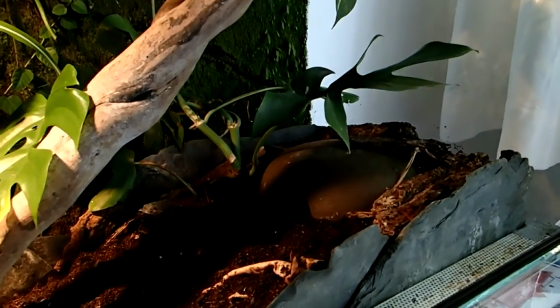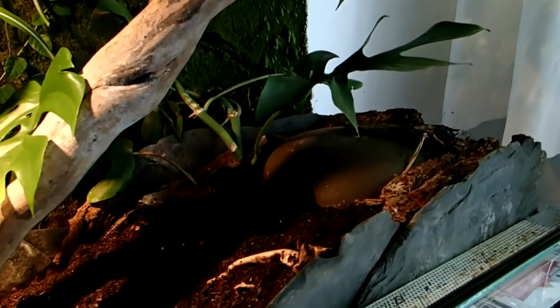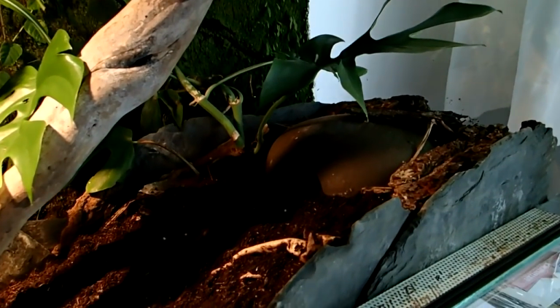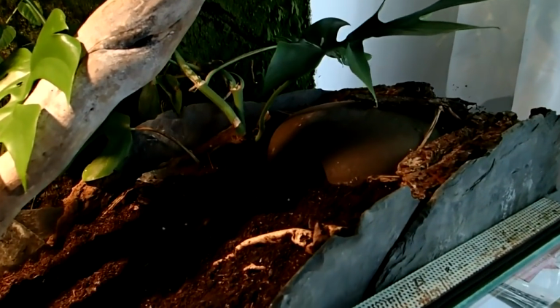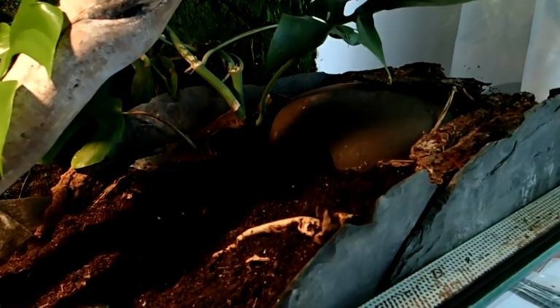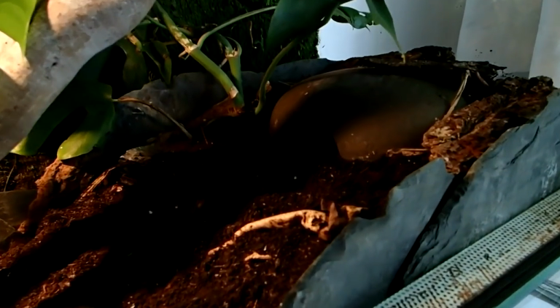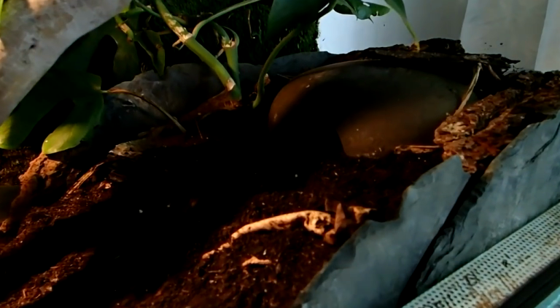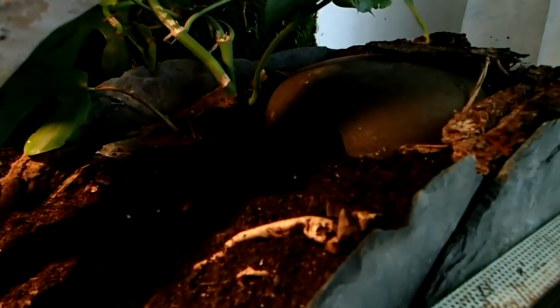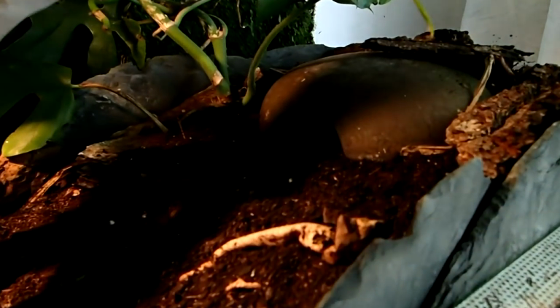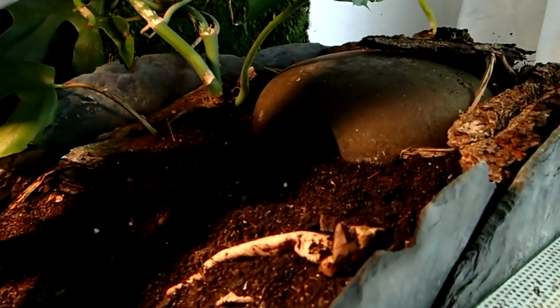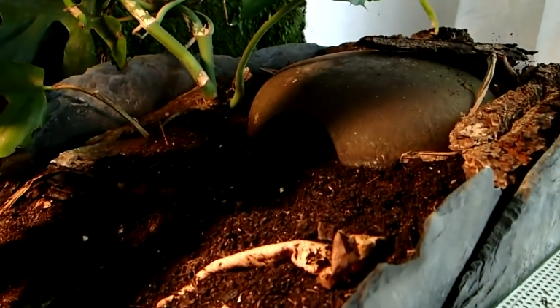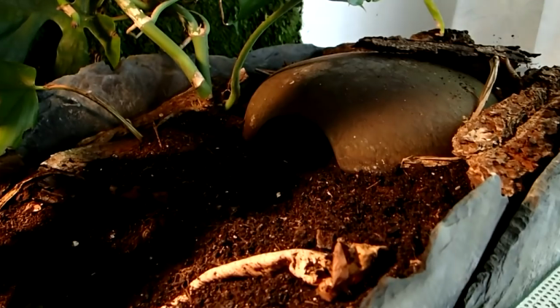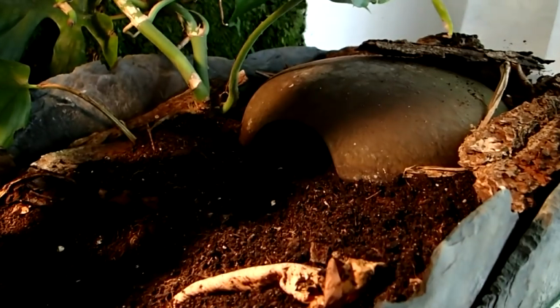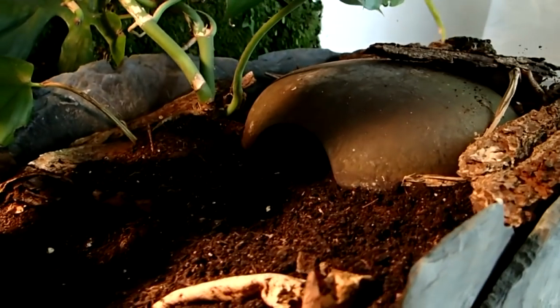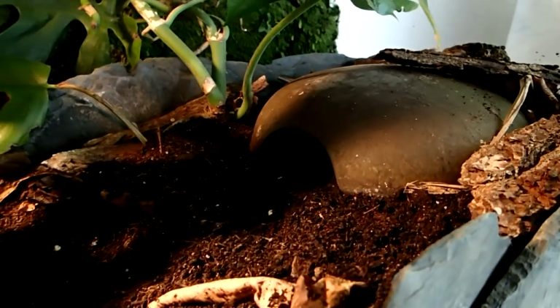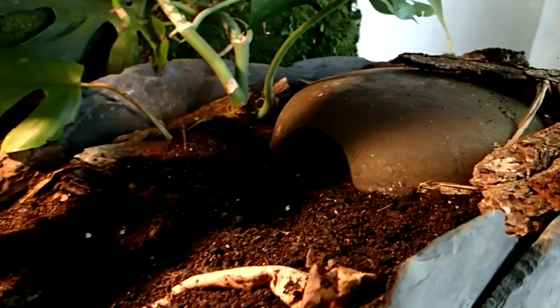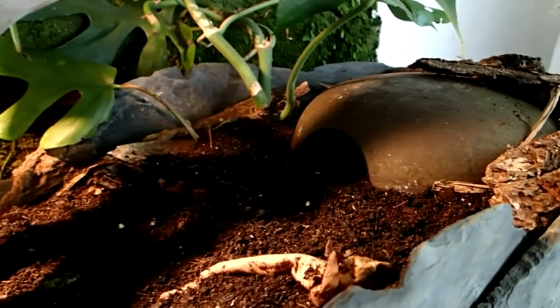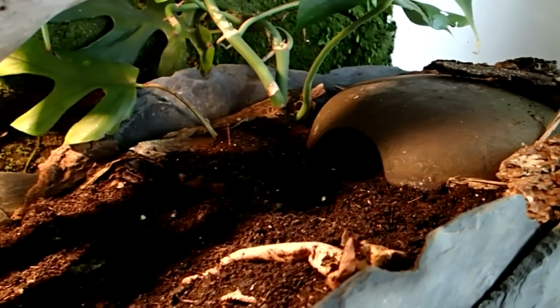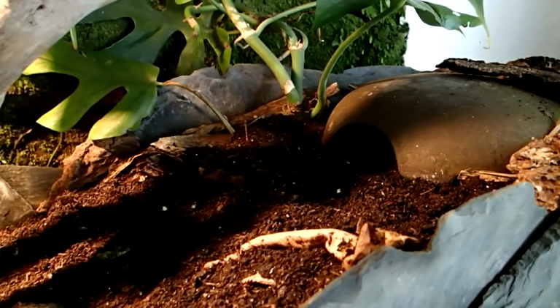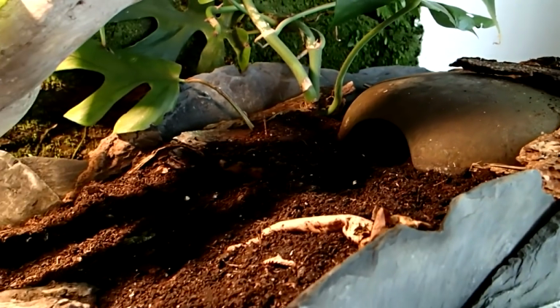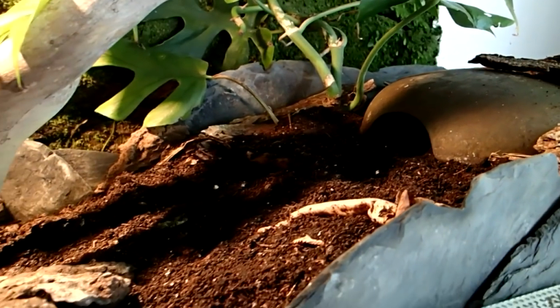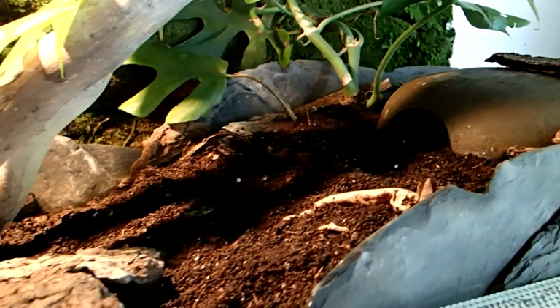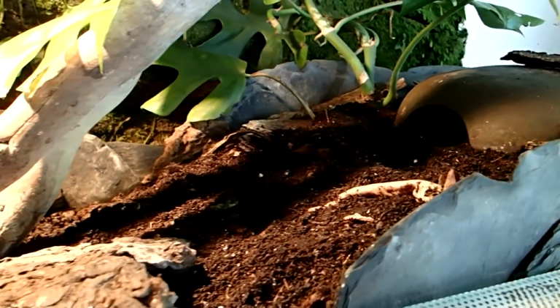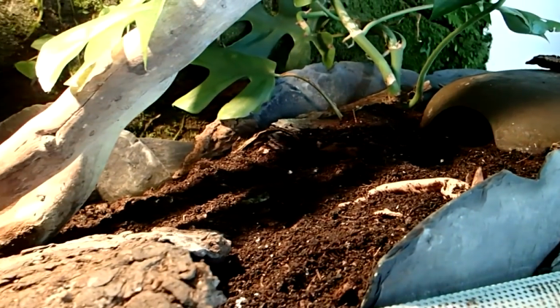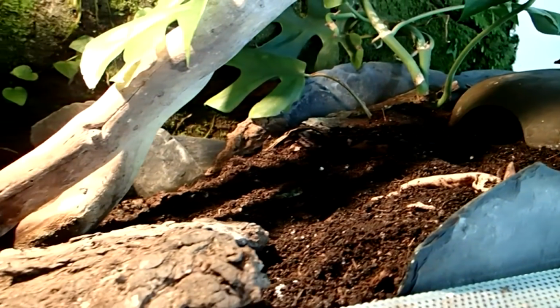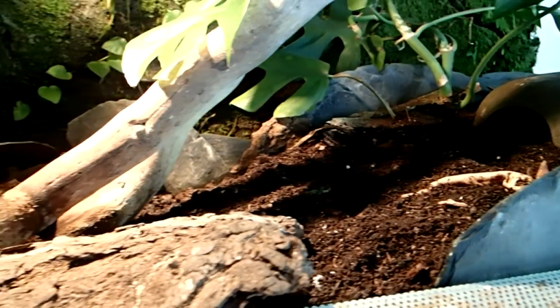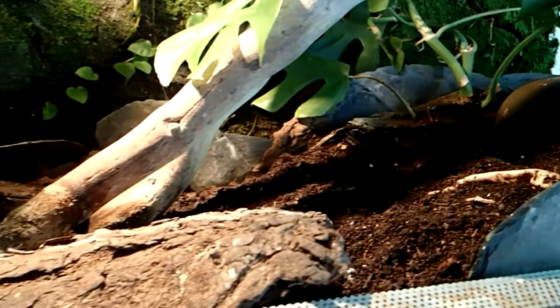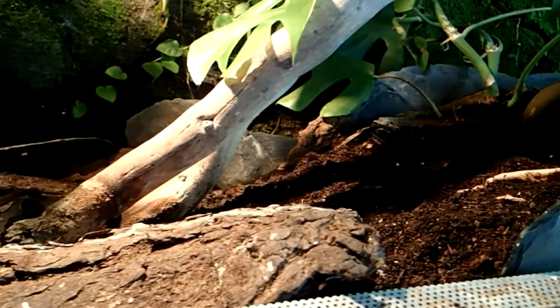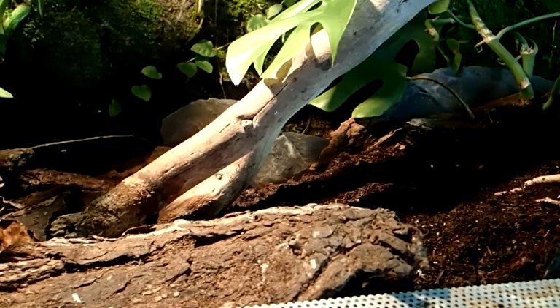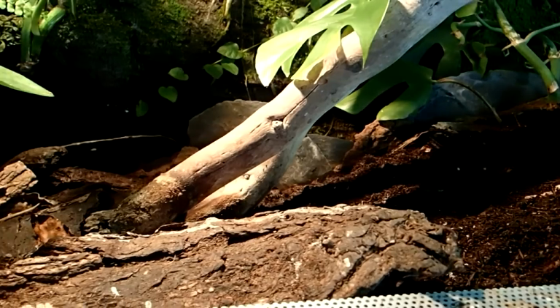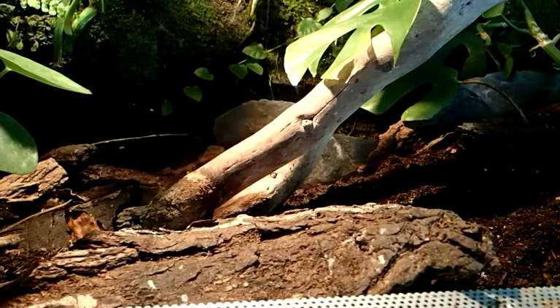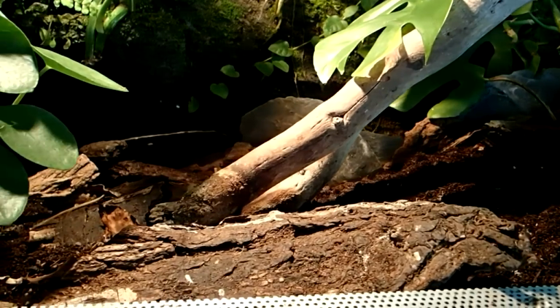And that's already it. I will put in some leaf litter later under which the skinks can also hide, and maybe some more bark pieces.